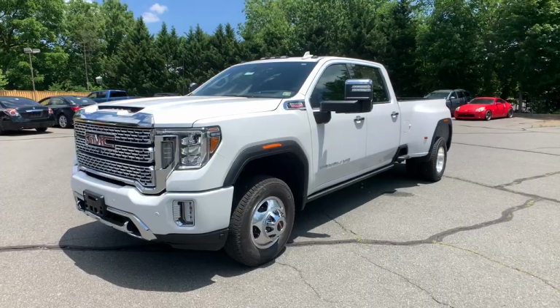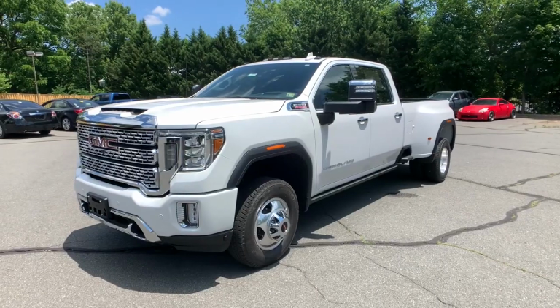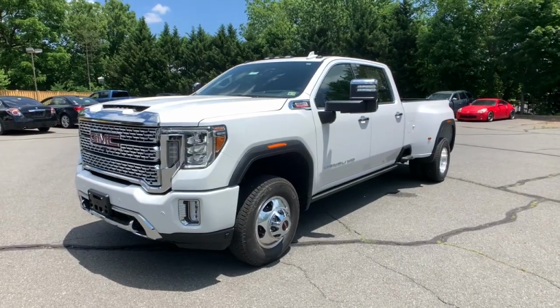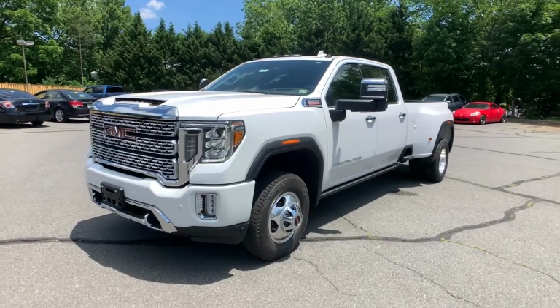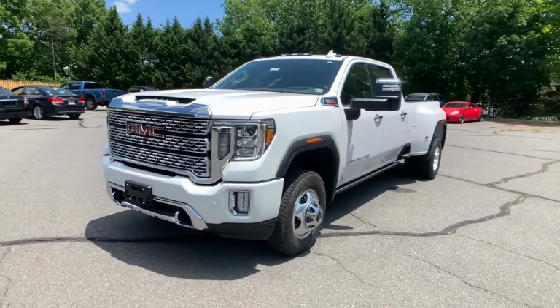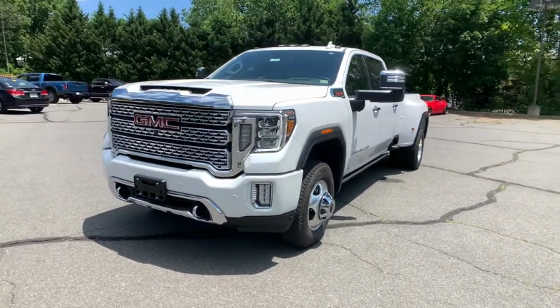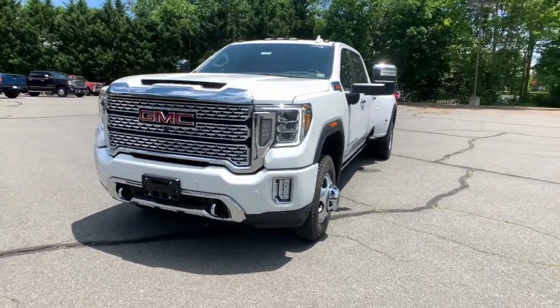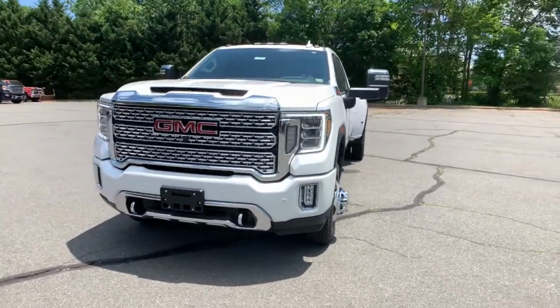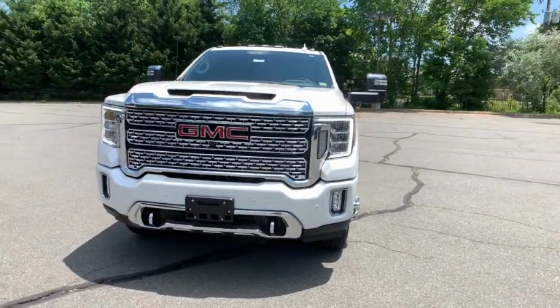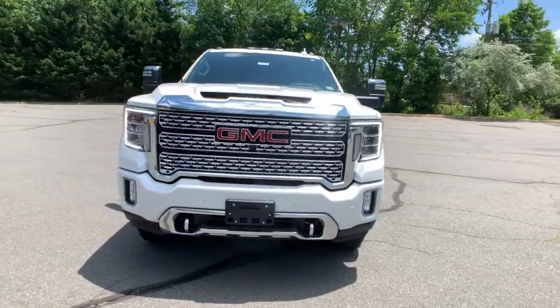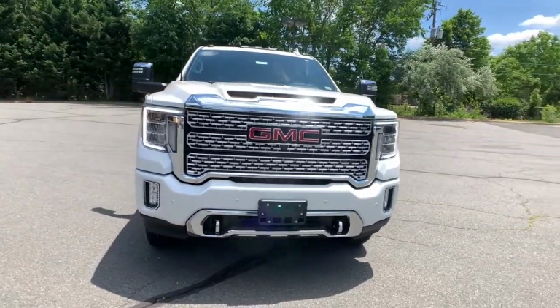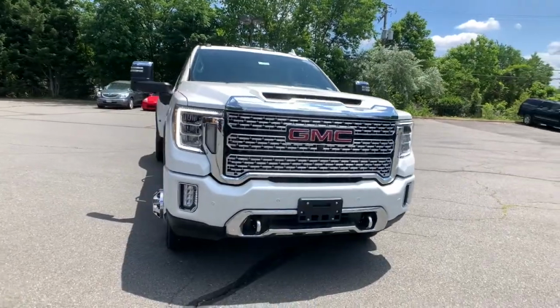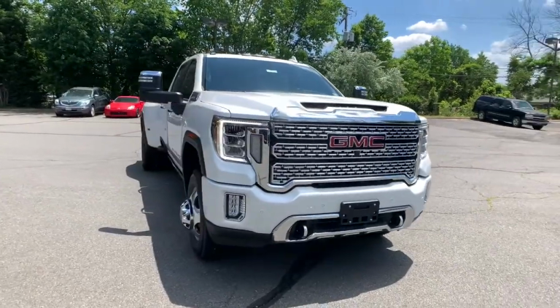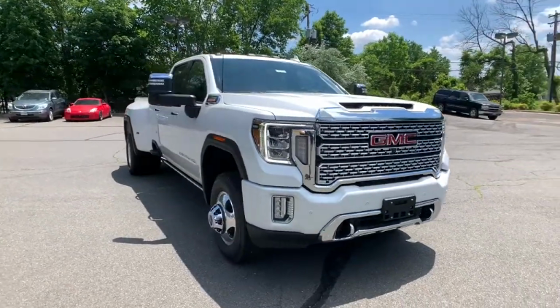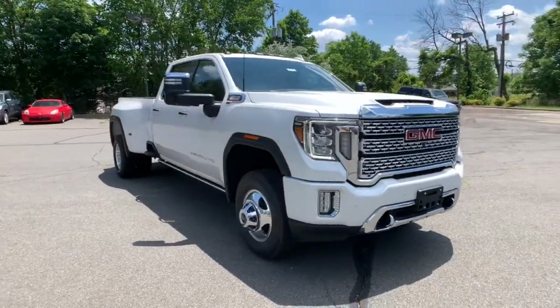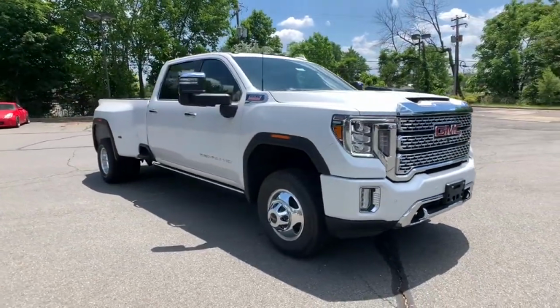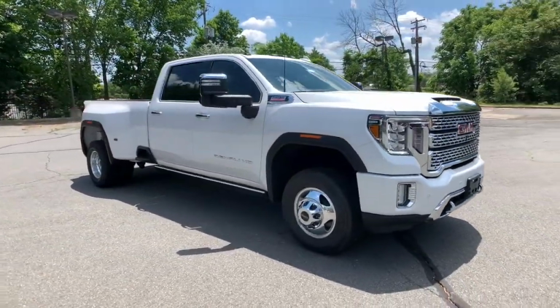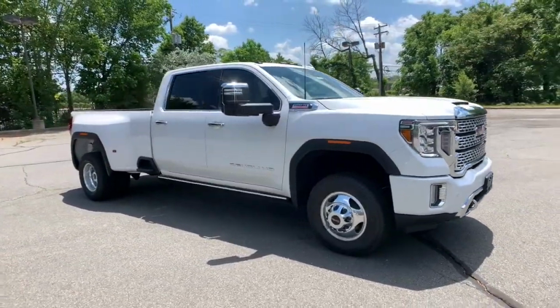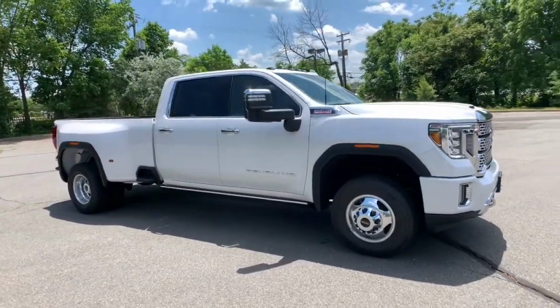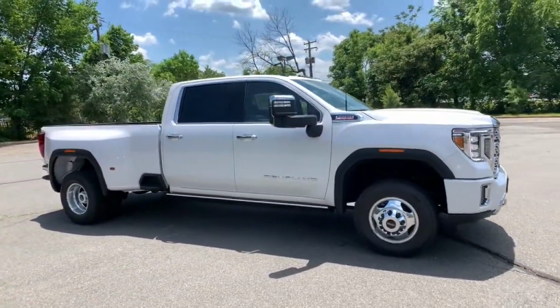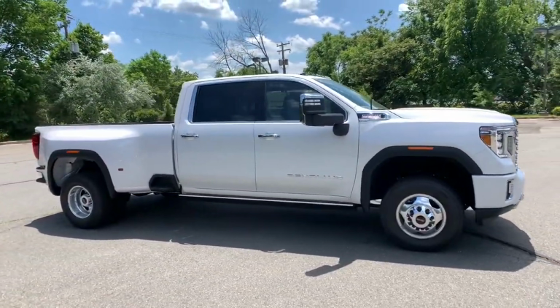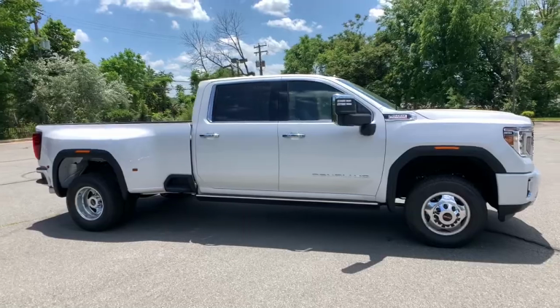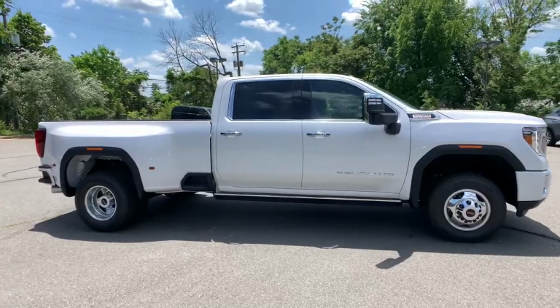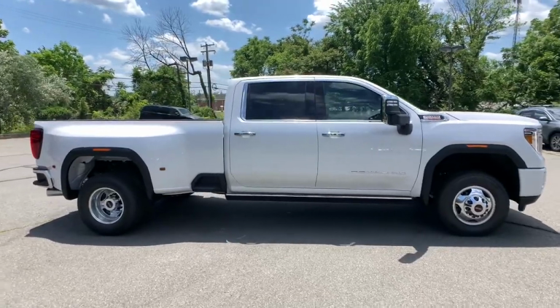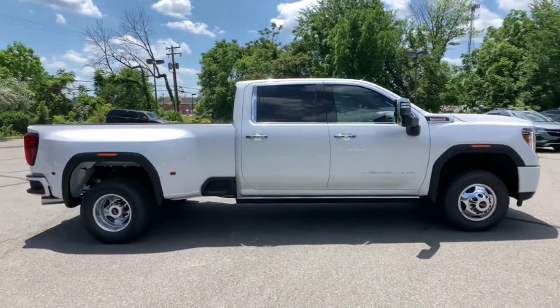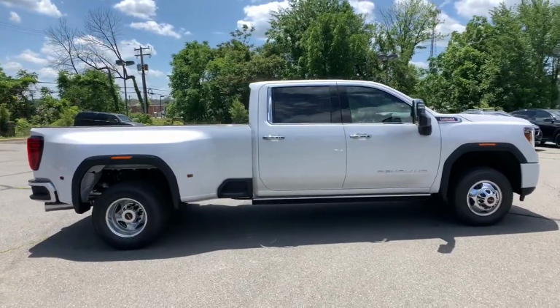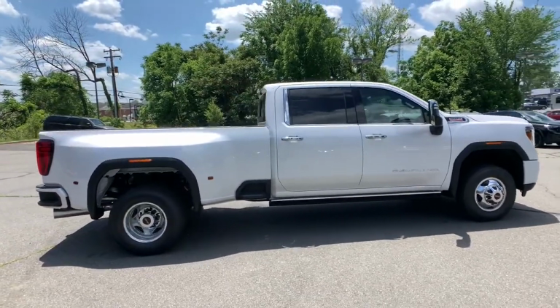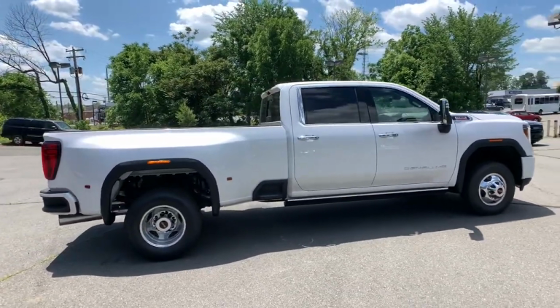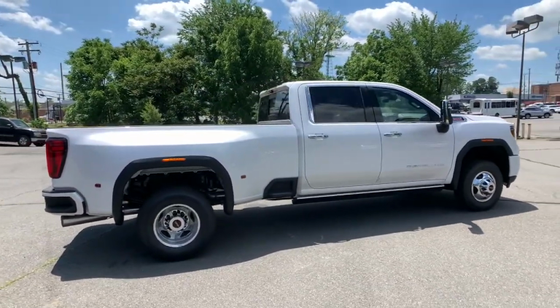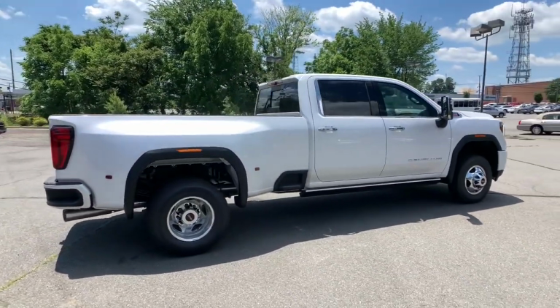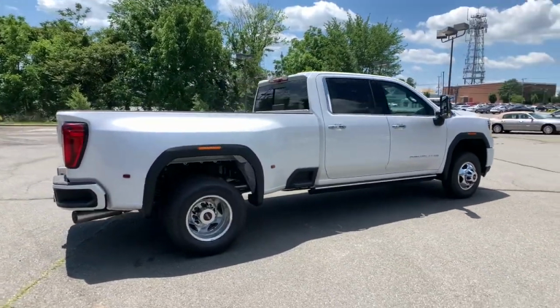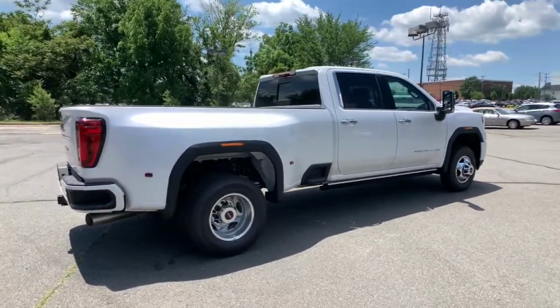Get acquainted with the 2021 GMC Sierra. This vehicle delivers the best of sporty styling and modern efficiency. Confidence comes standard thanks to driver-focused design, state-of-the-art safety features, and a premium feel.